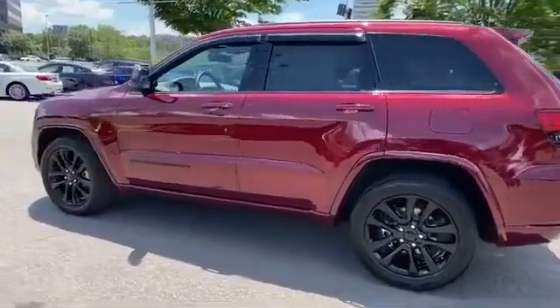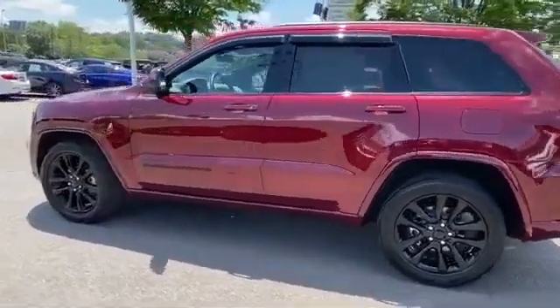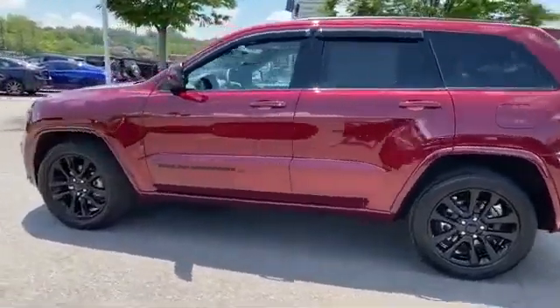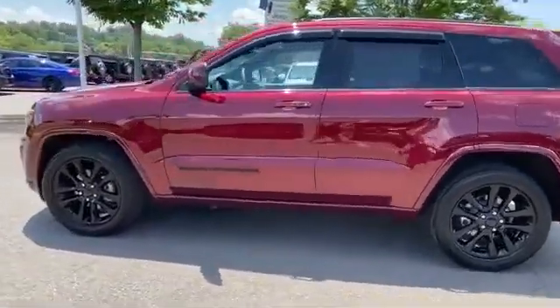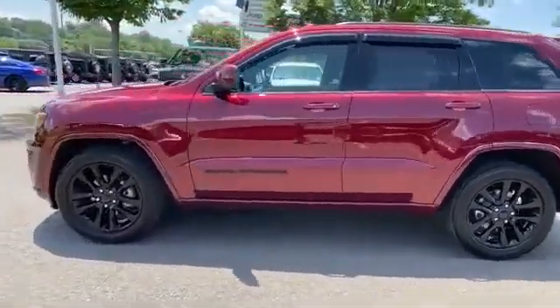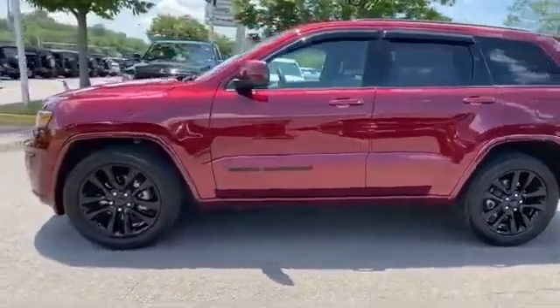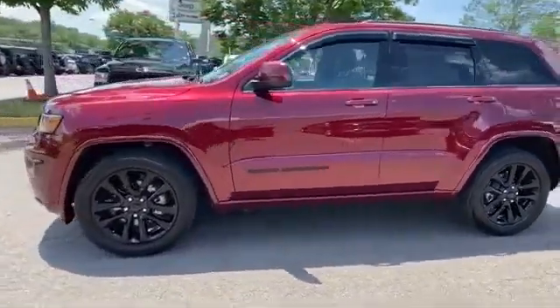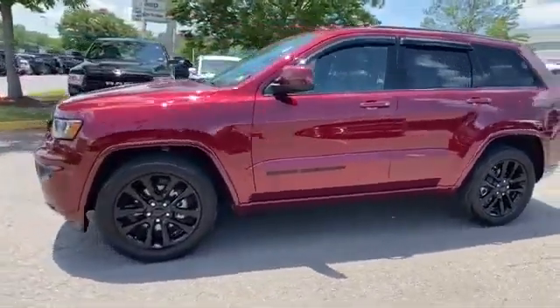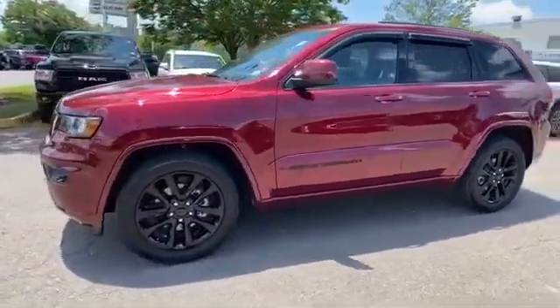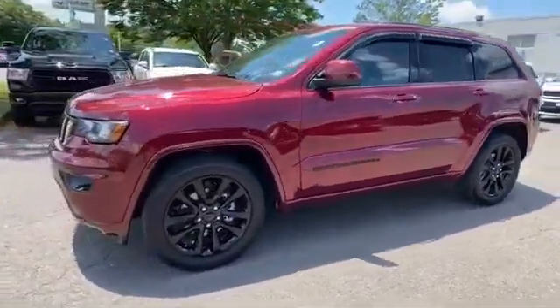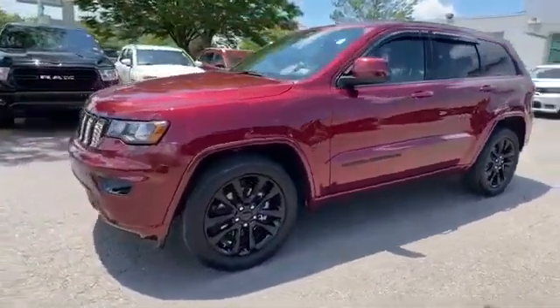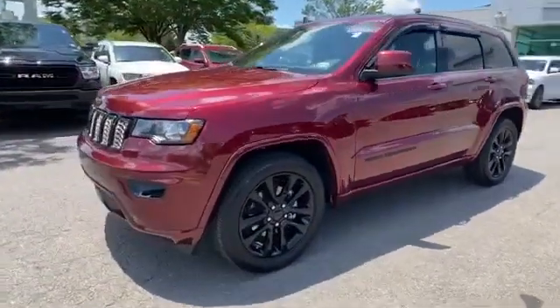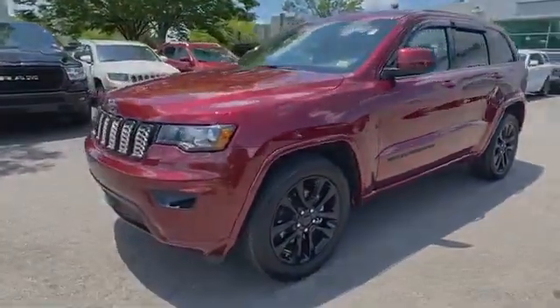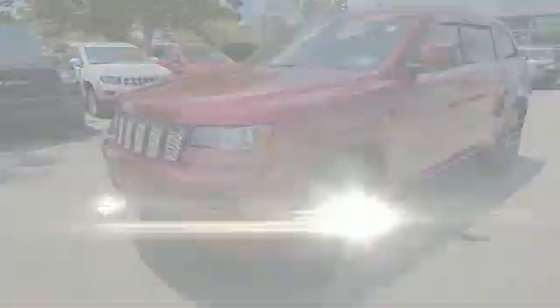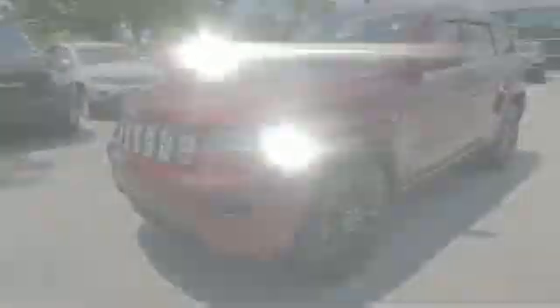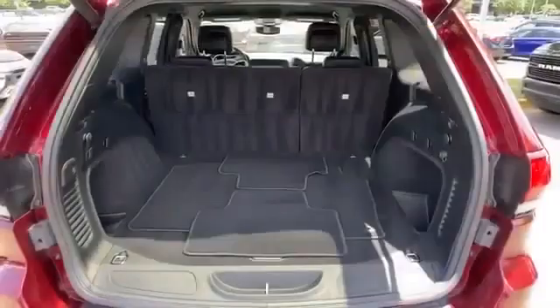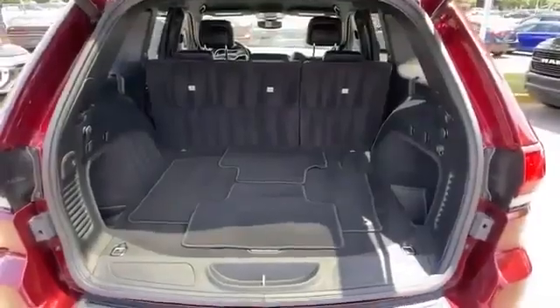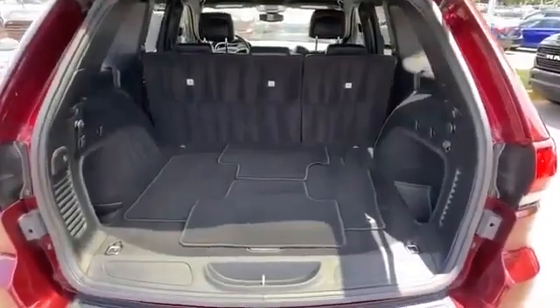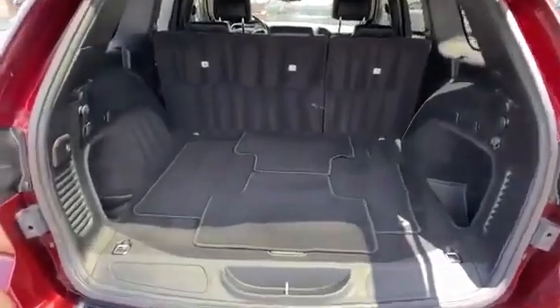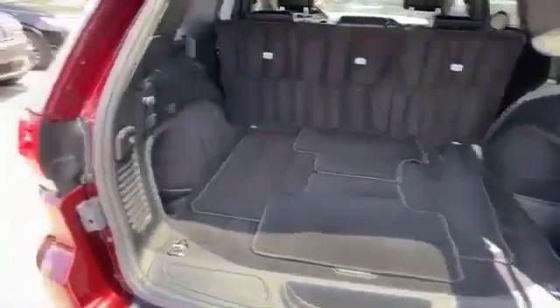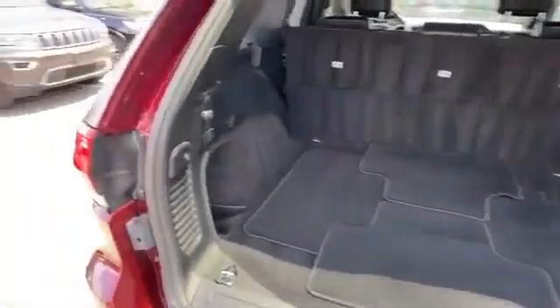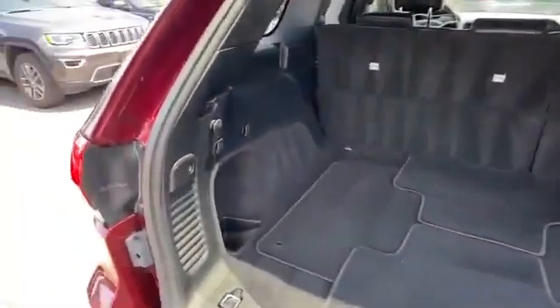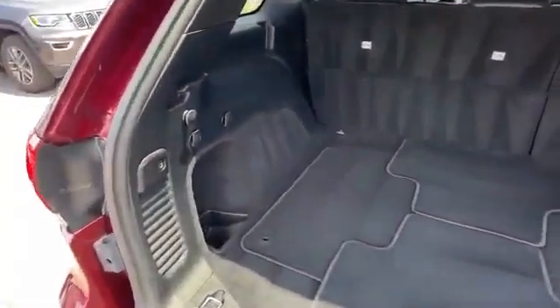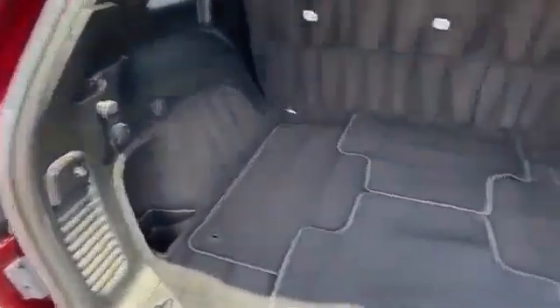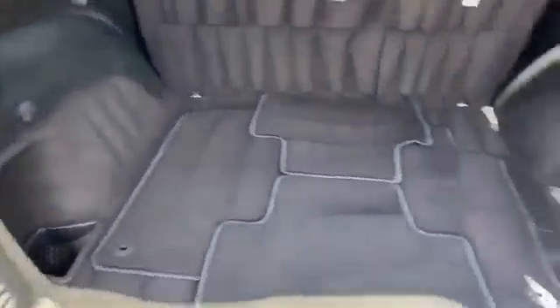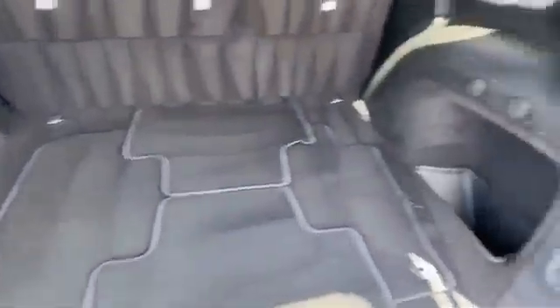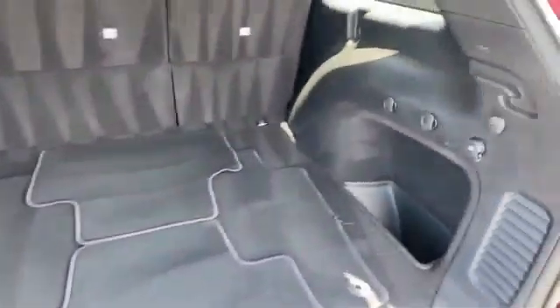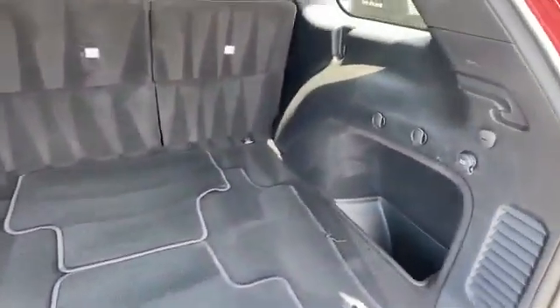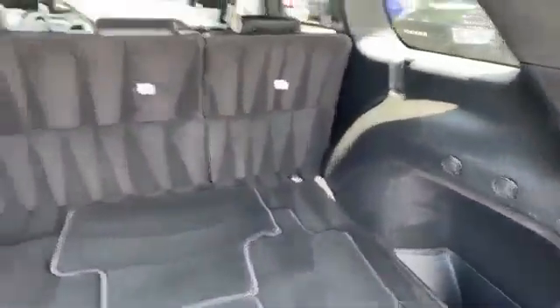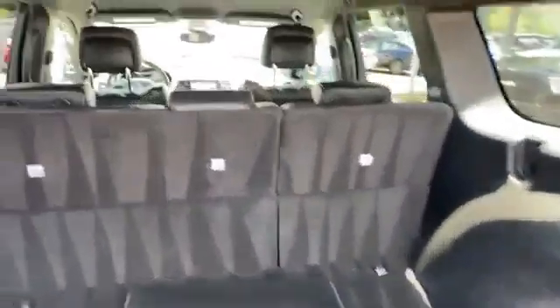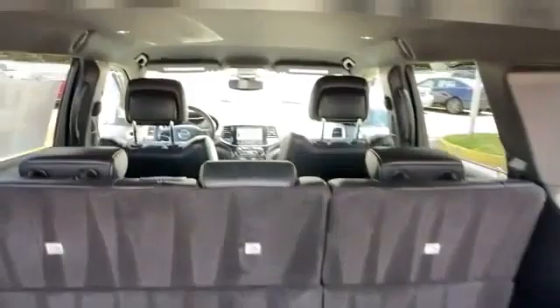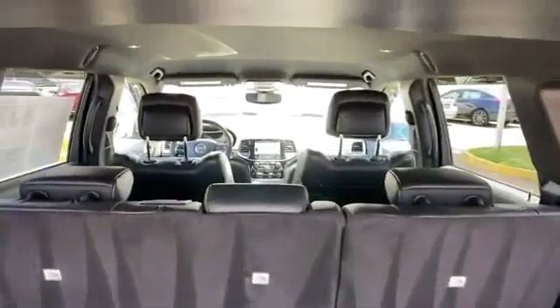Multi-zone air conditioning, blind spot monitor, parking aid sensor, heated side view mirrors, wood grain trim, backup camera, and tinted windows.